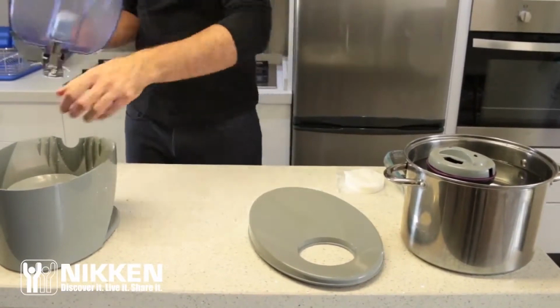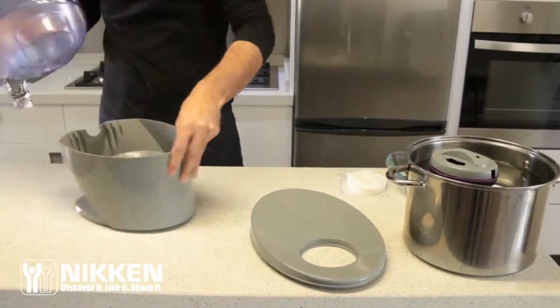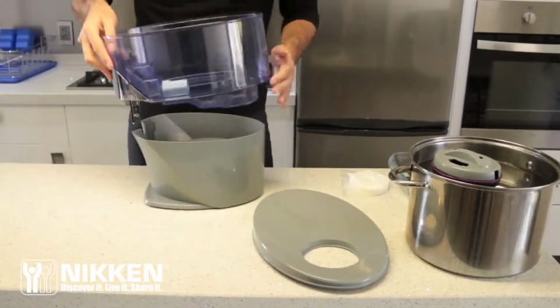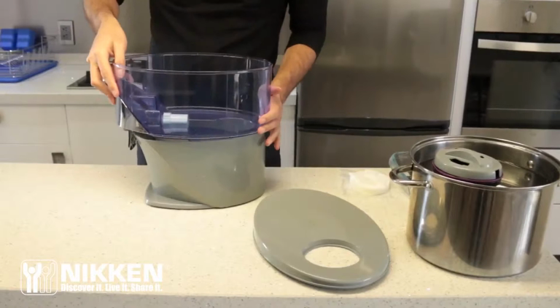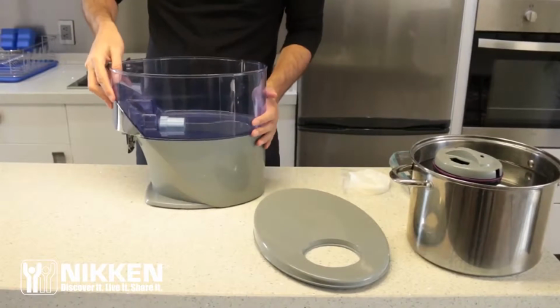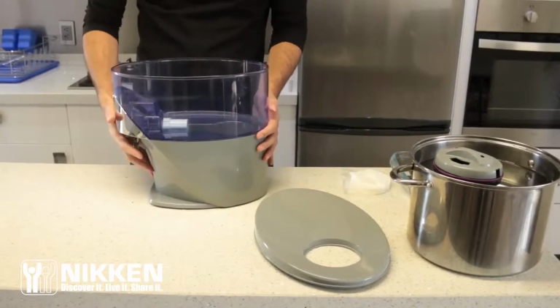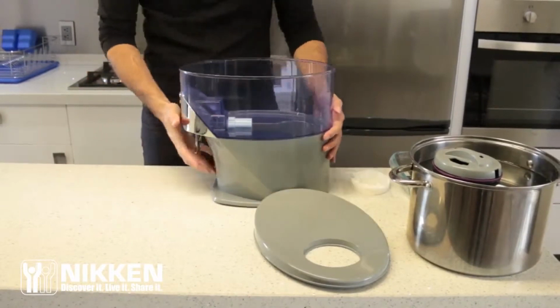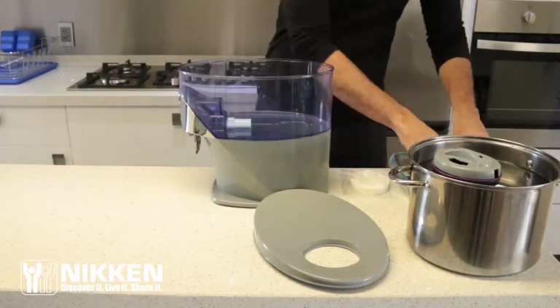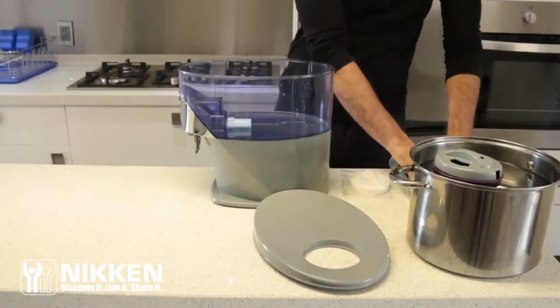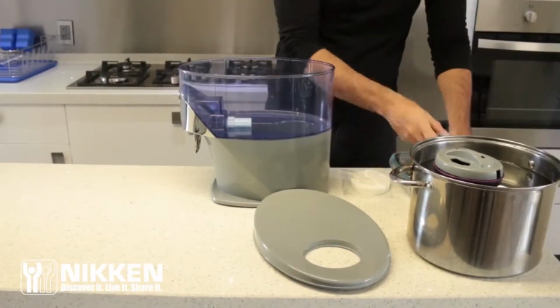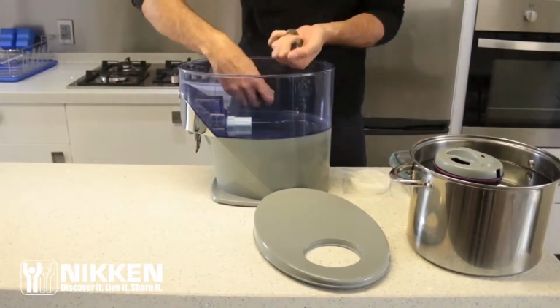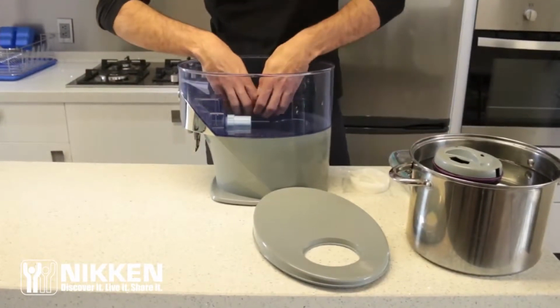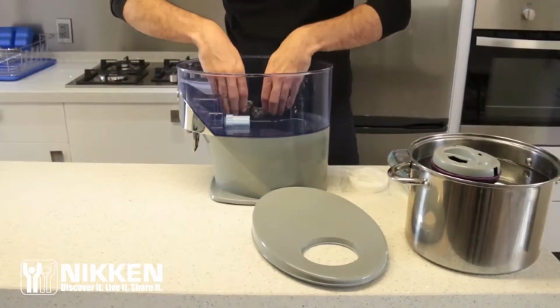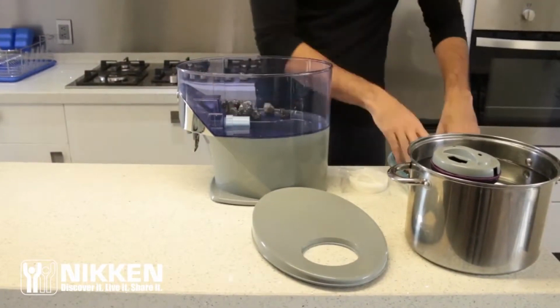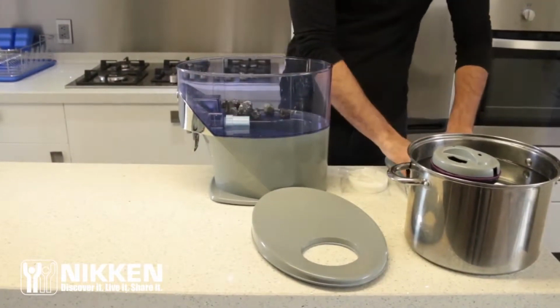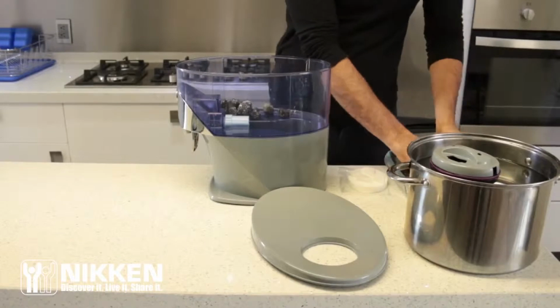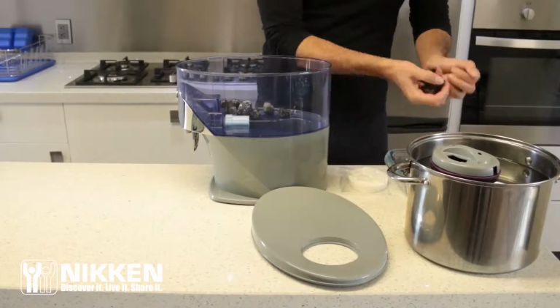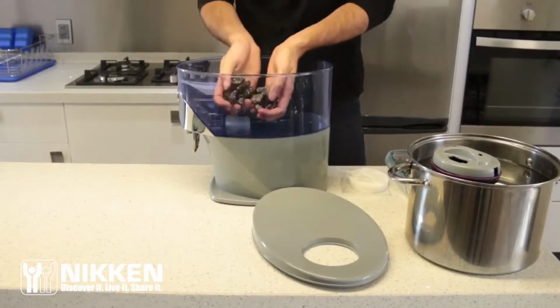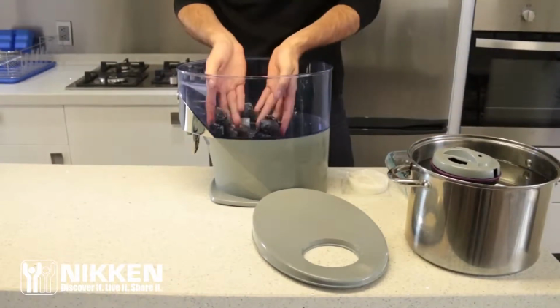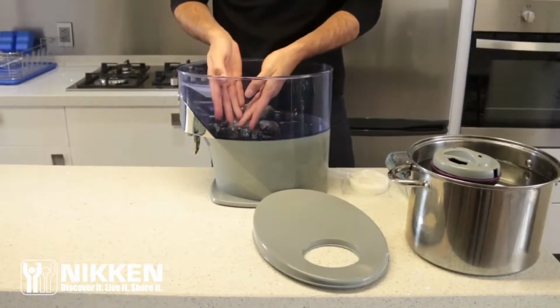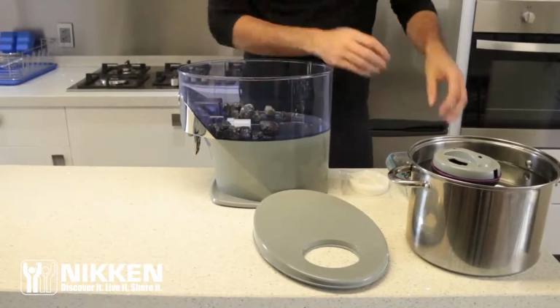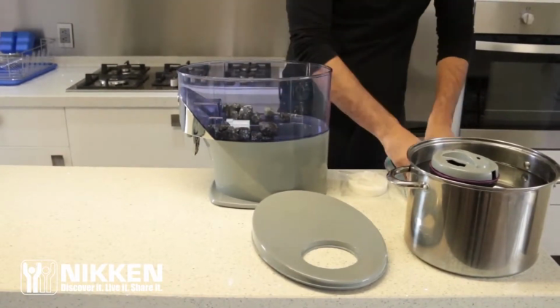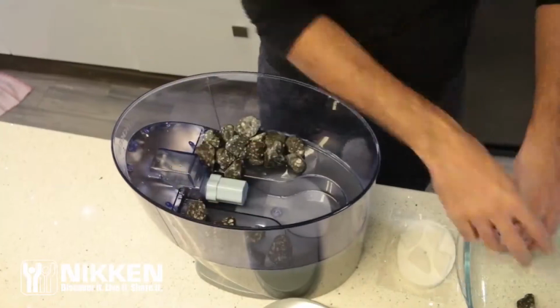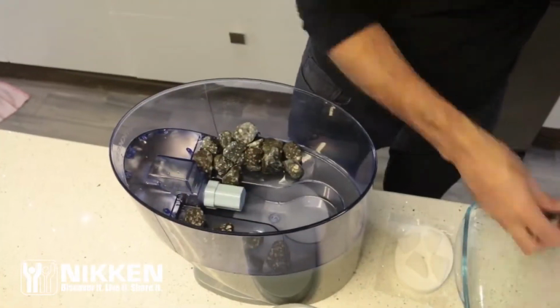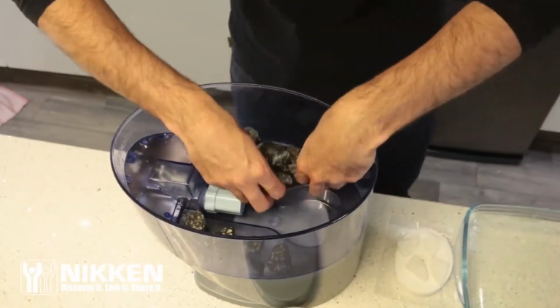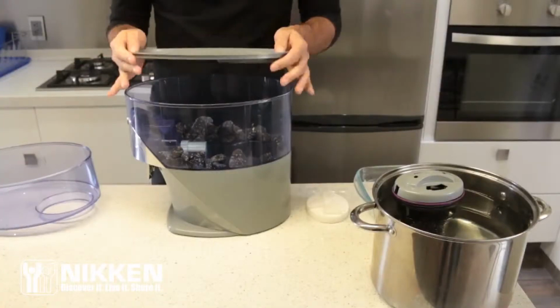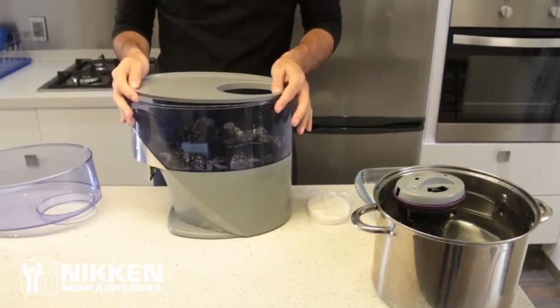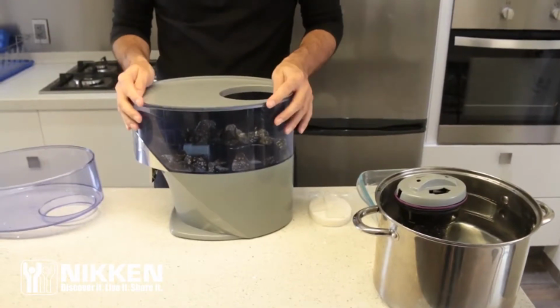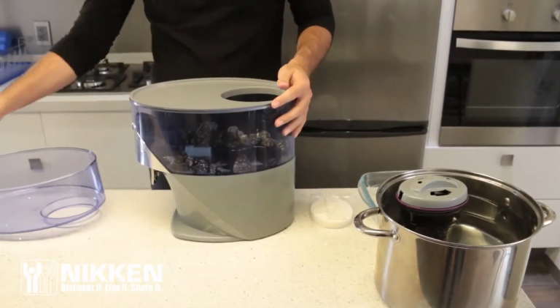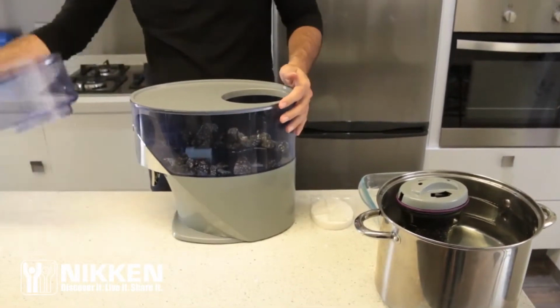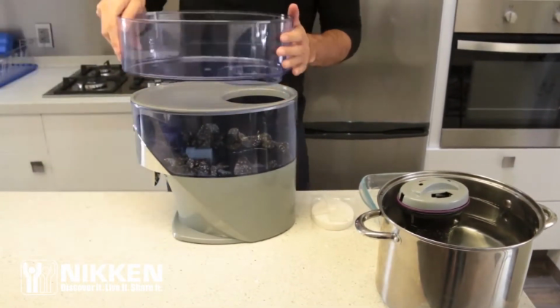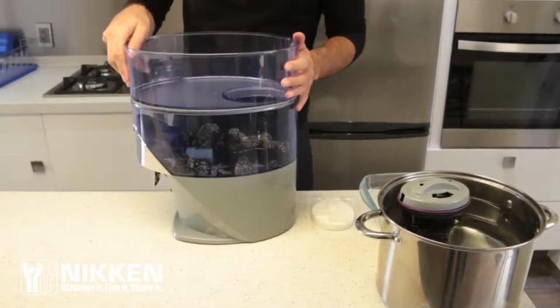Reassemble the water supply tank. Place the mineral stones inside the supply tank, taking care not to obstruct the circular recess located in the center of the tank. Place the supply tank cover in the water fill tank above.